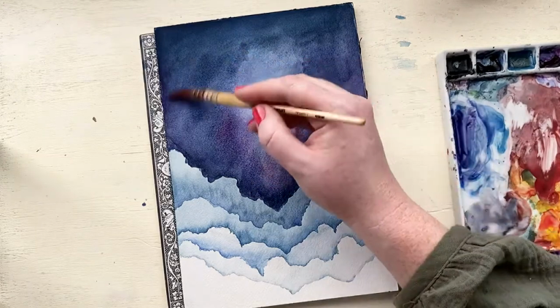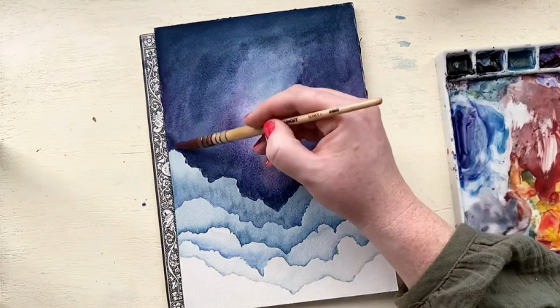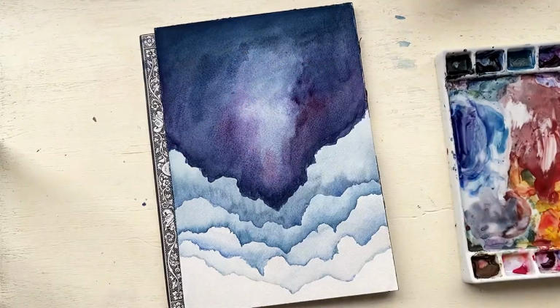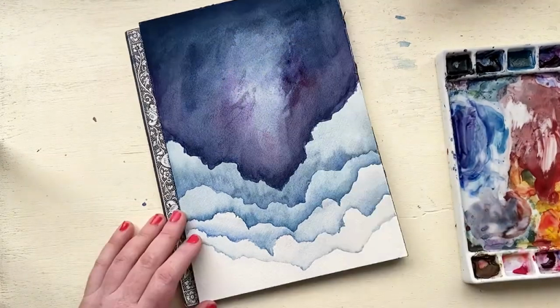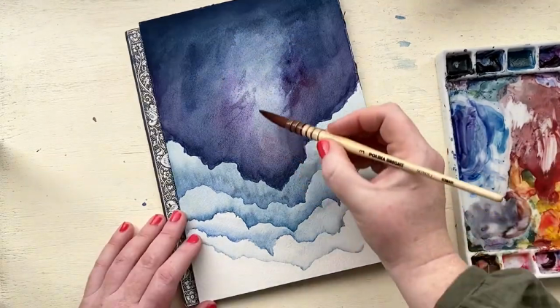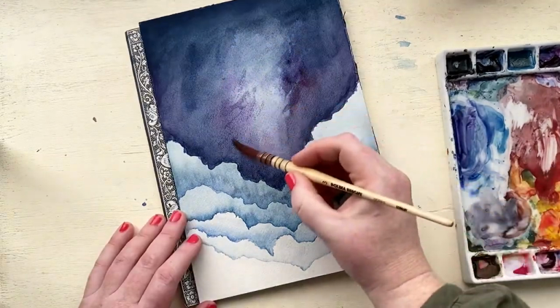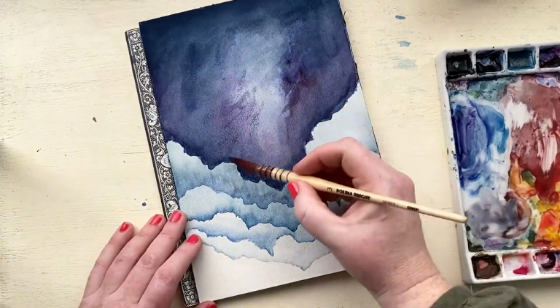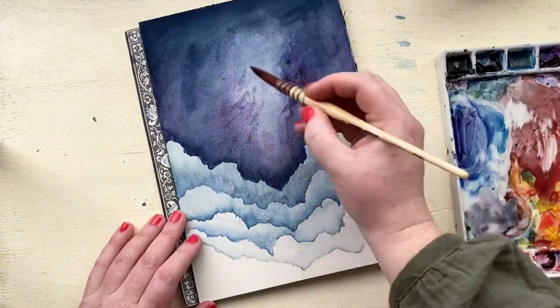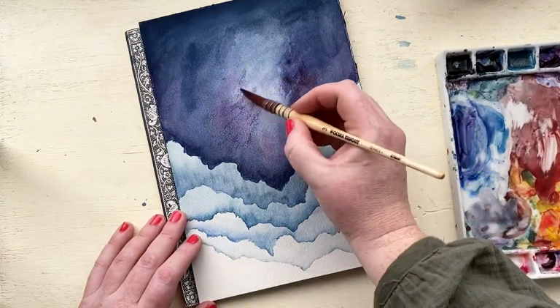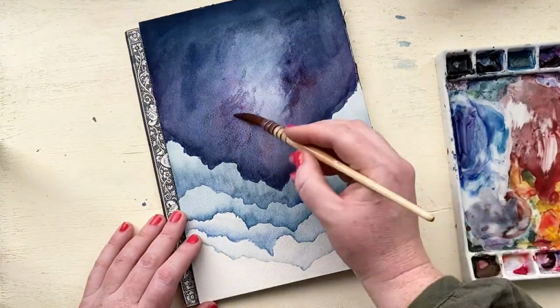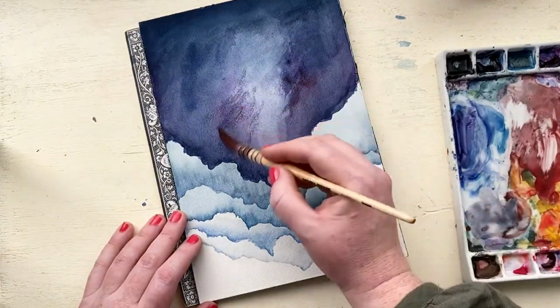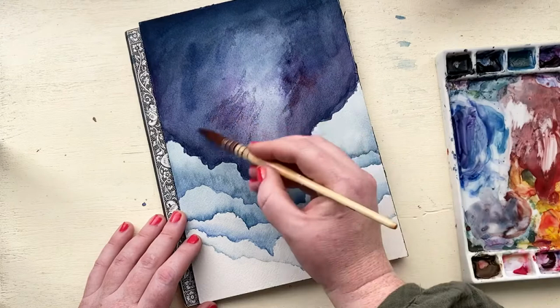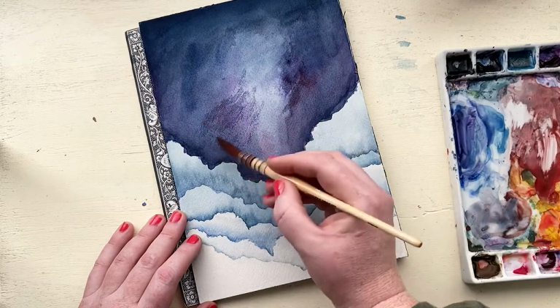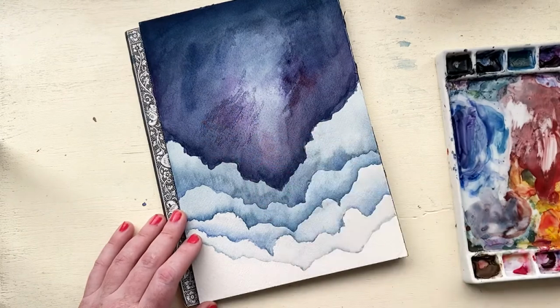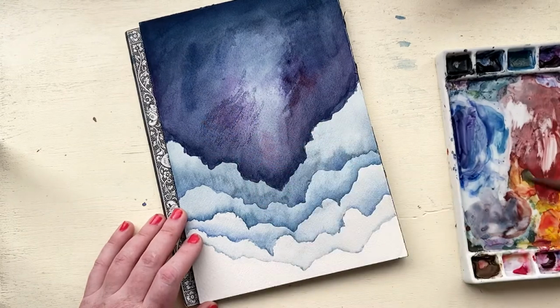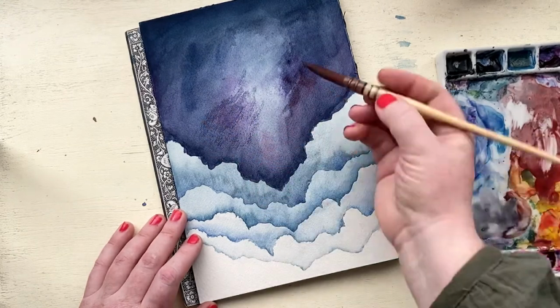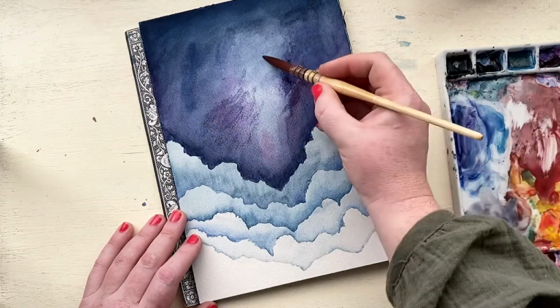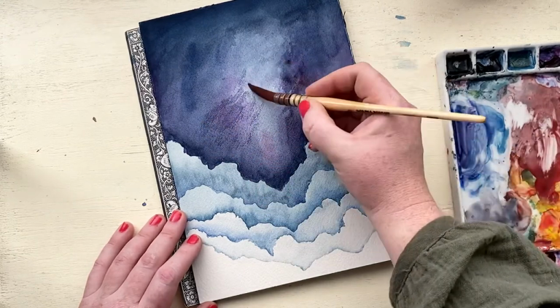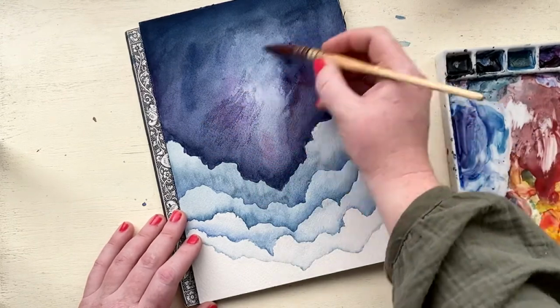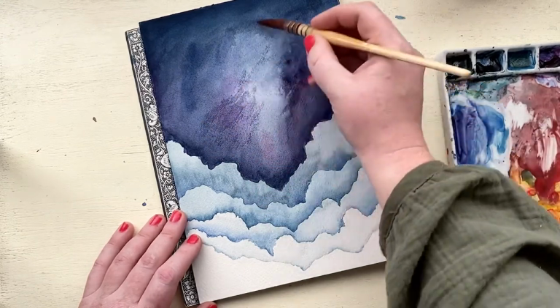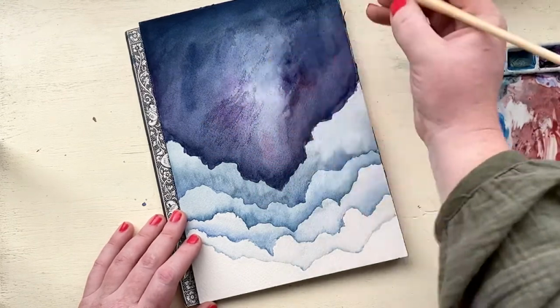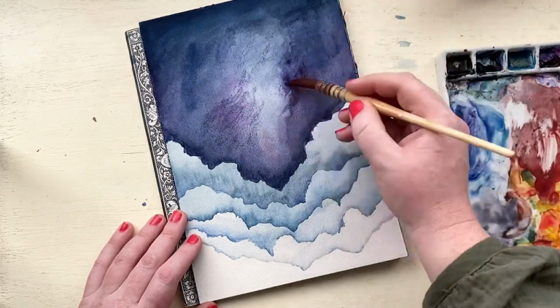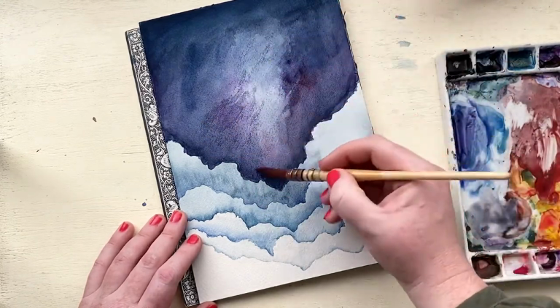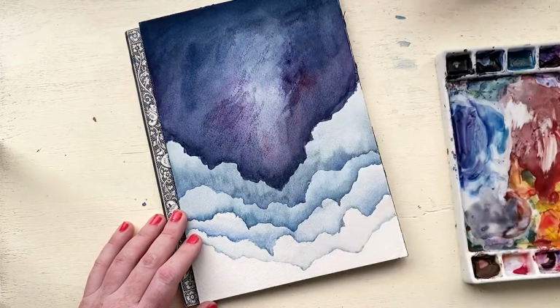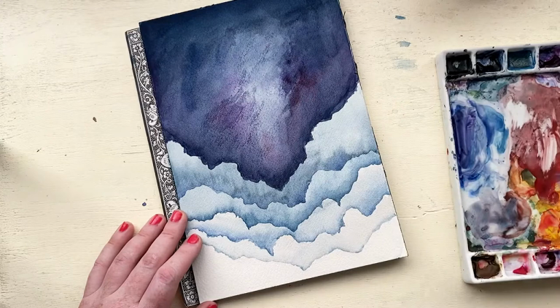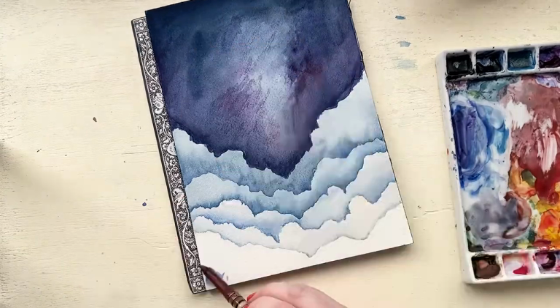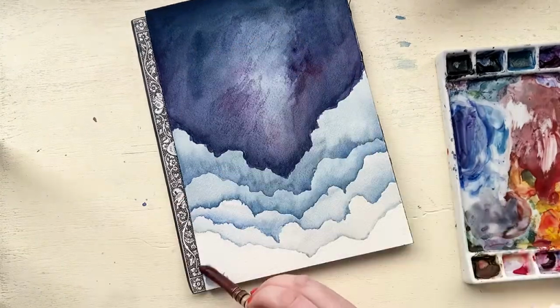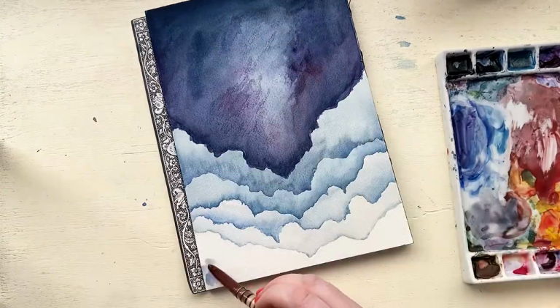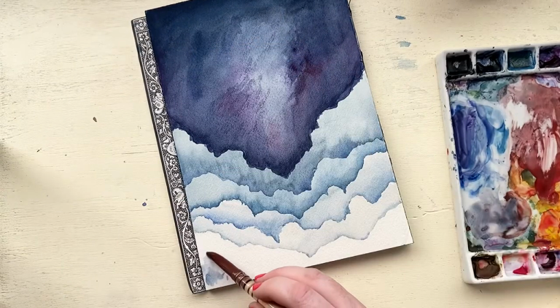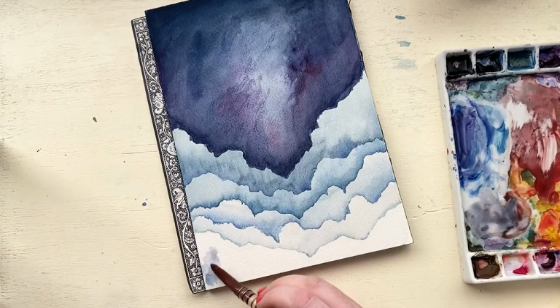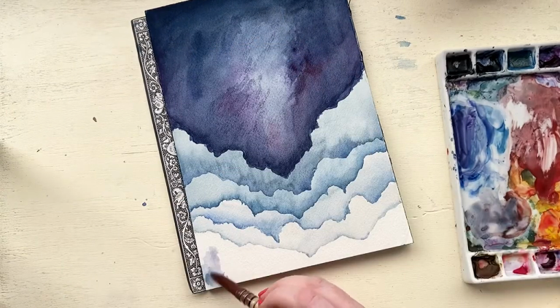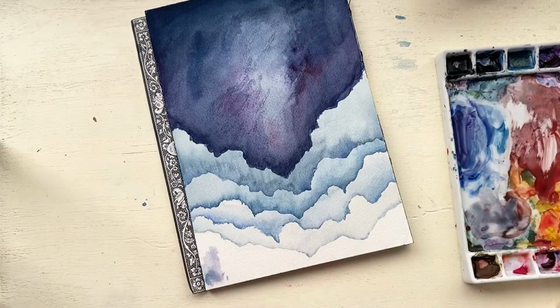Right here I'm using a dry-on-dry technique where the background is dry and my paintbrush has paint on it but it's not very wet. That just adds a textural layer over the top of that middle light area.